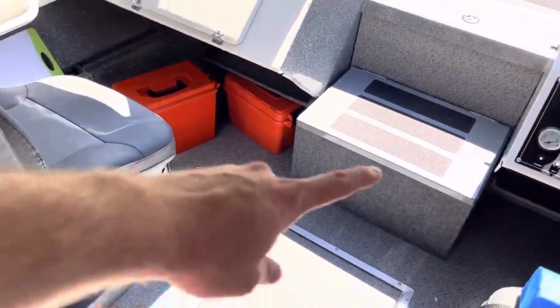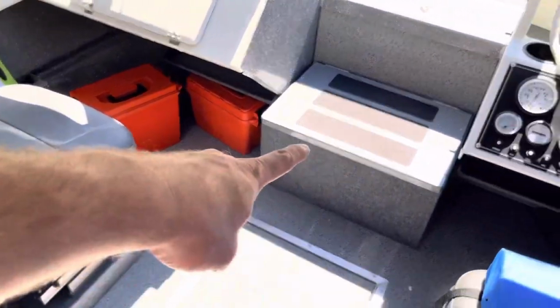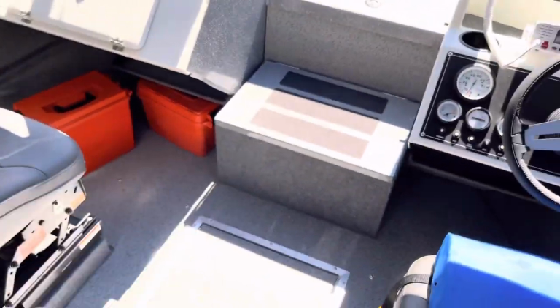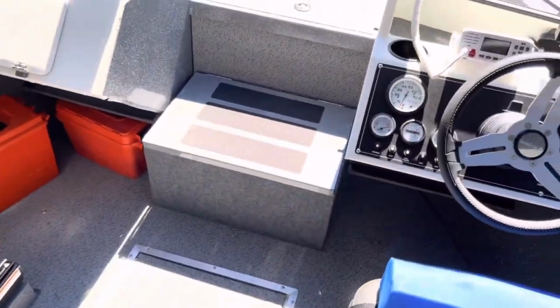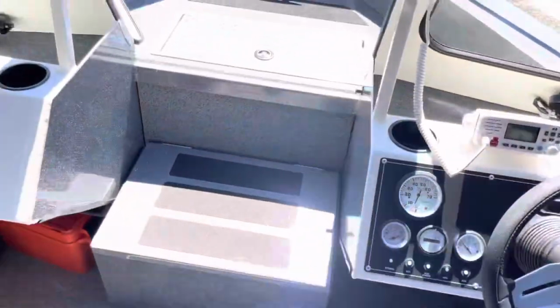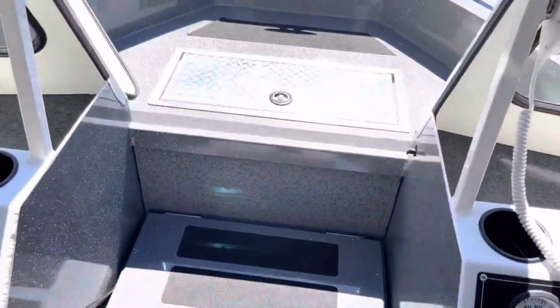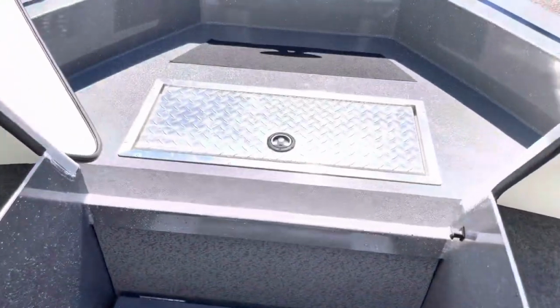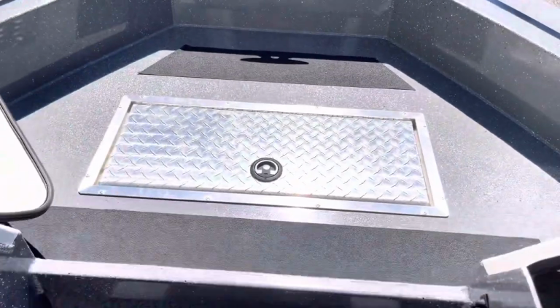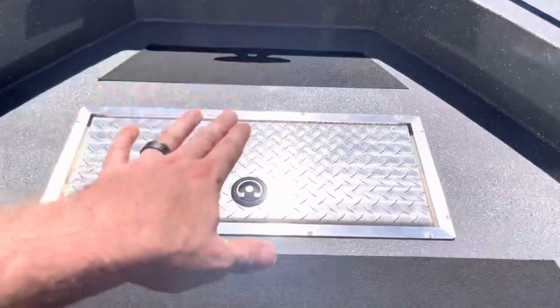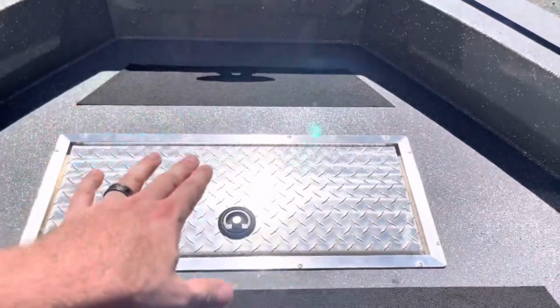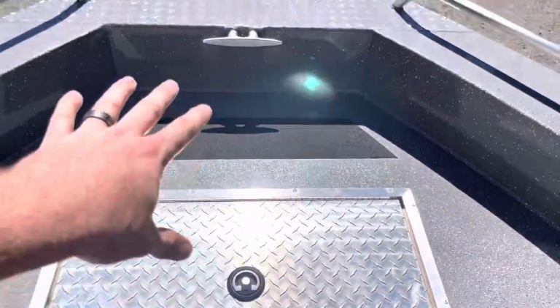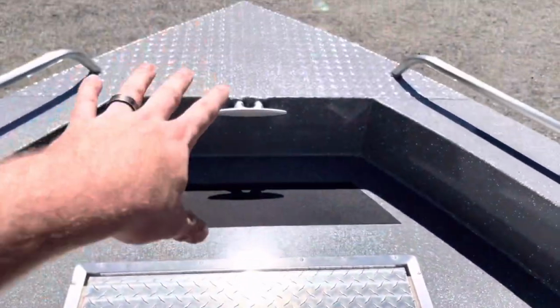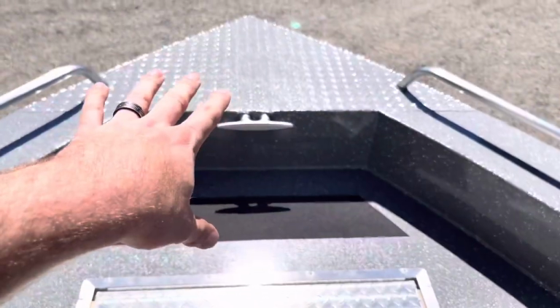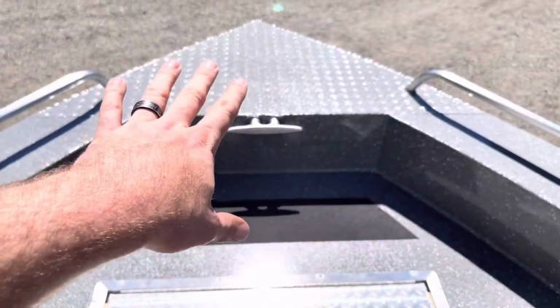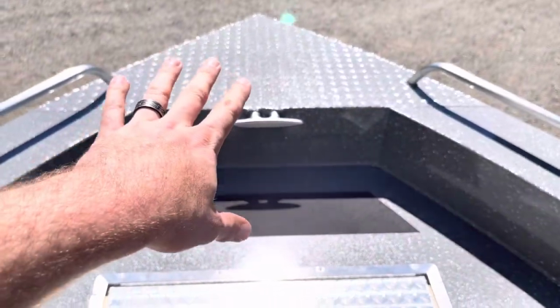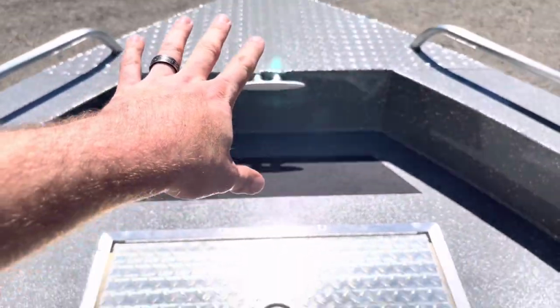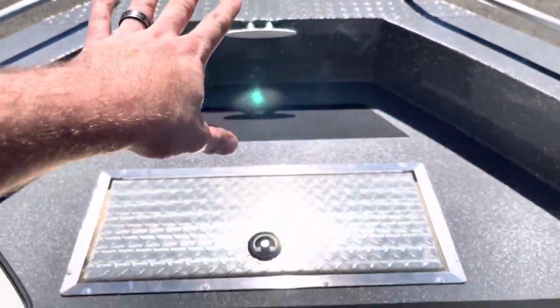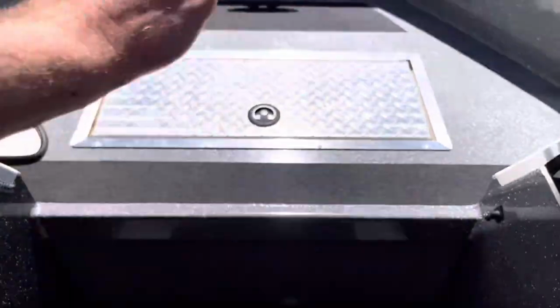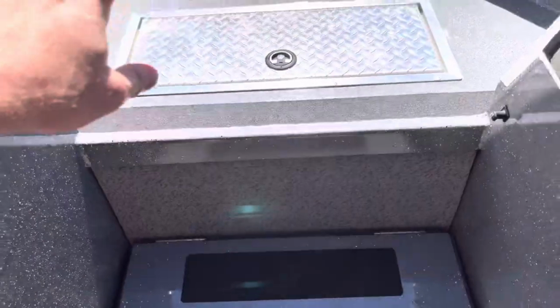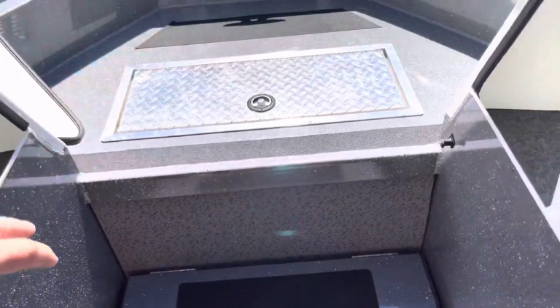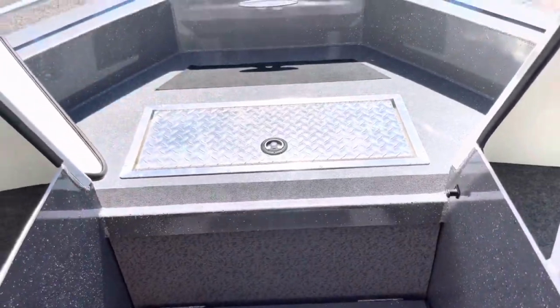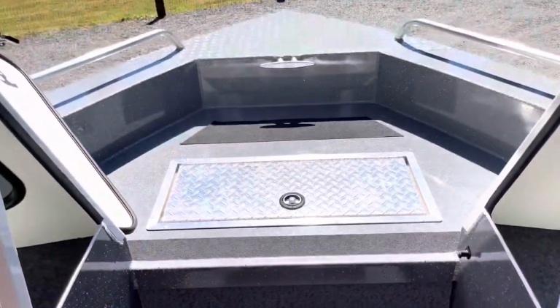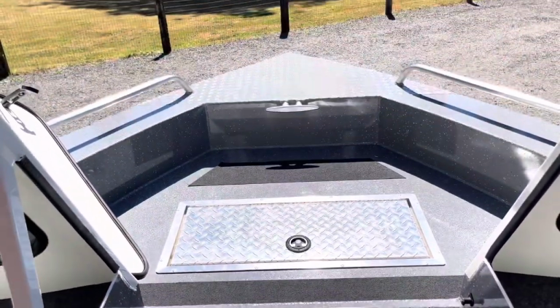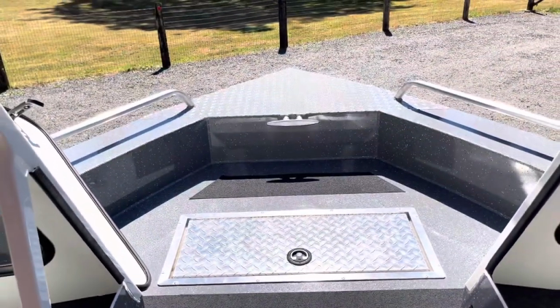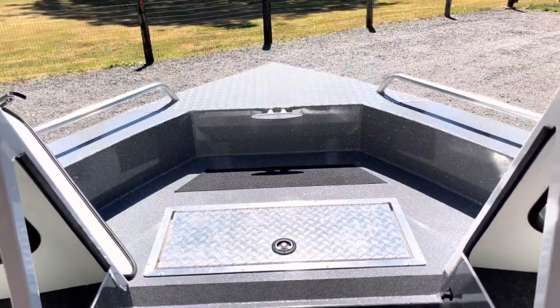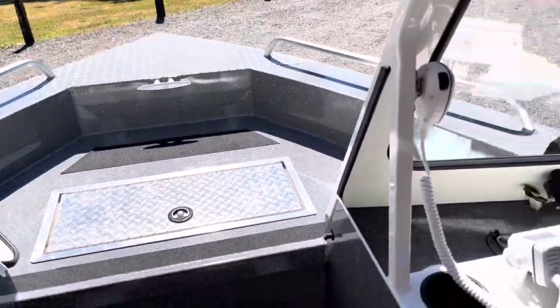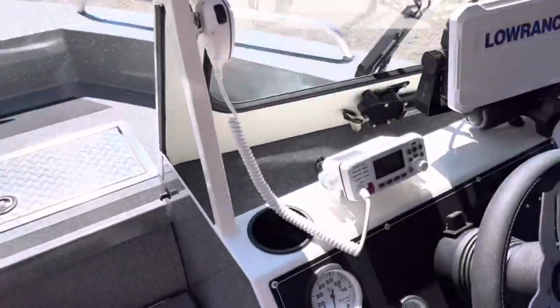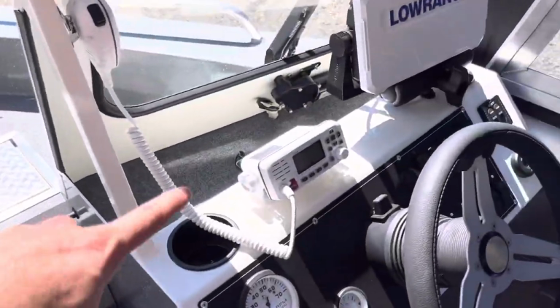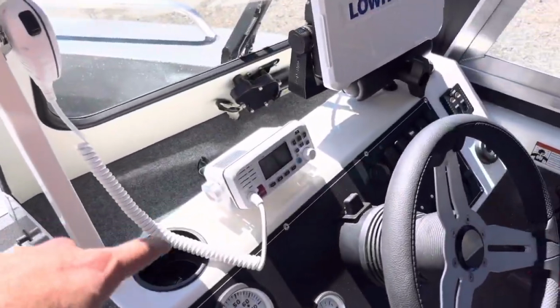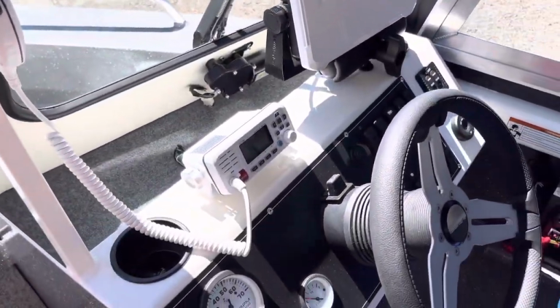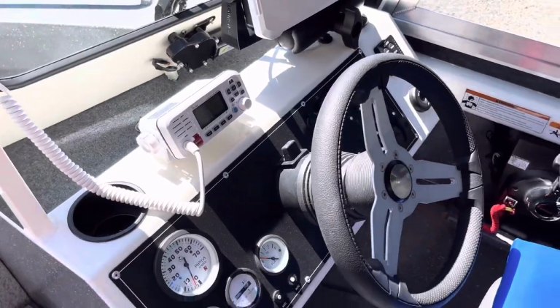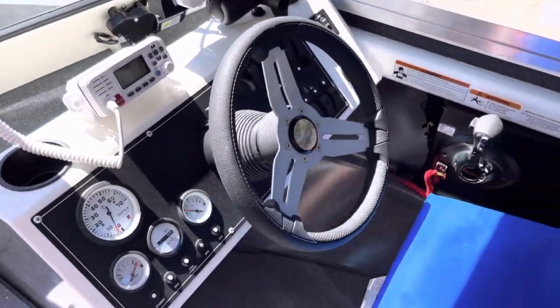More storage in the front here and bow storage. I'm ultimately going to put an anchor system in there but haven't made that decision yet. And we've got a marine radio, which is a must.